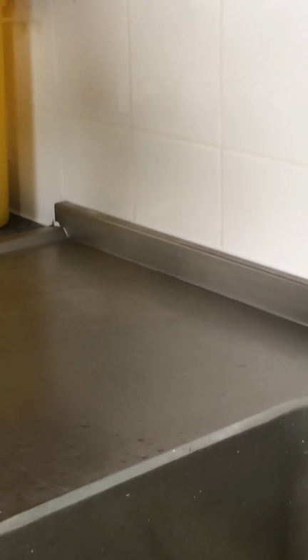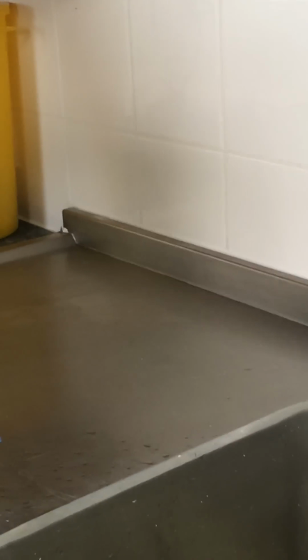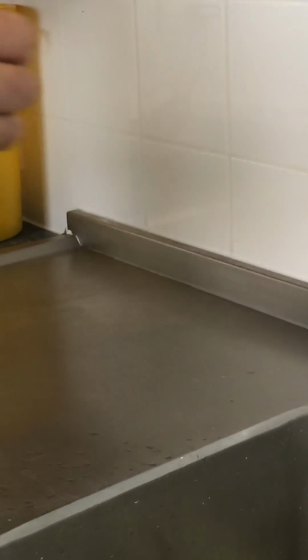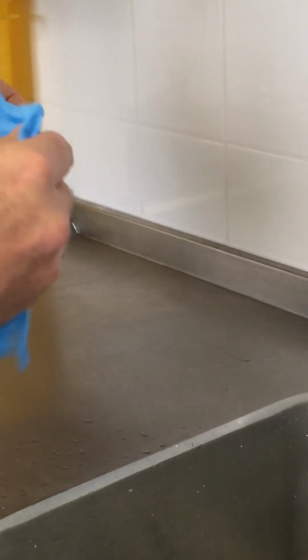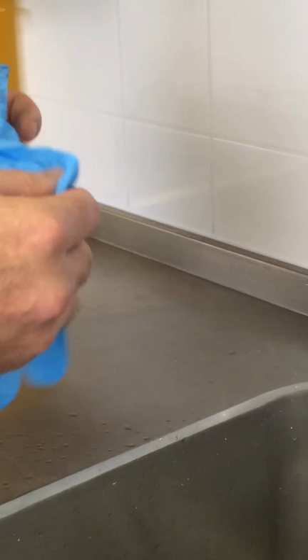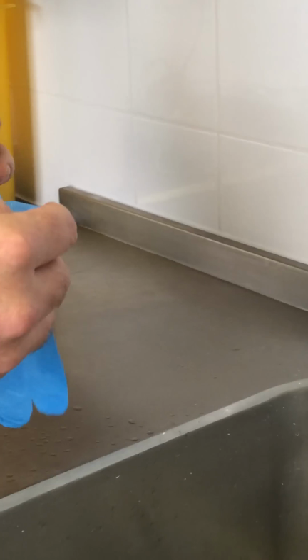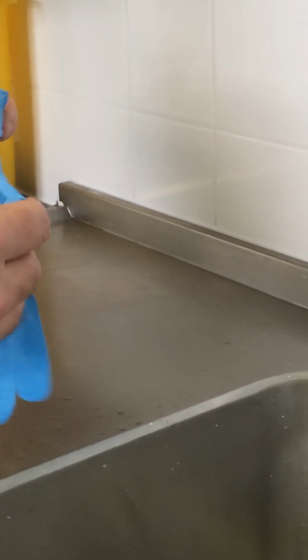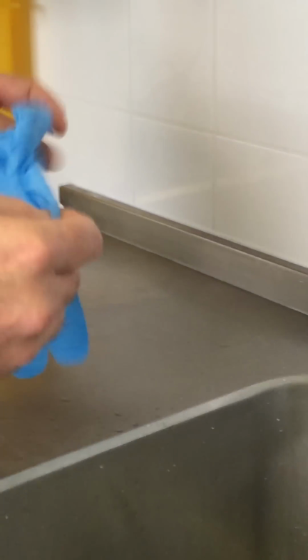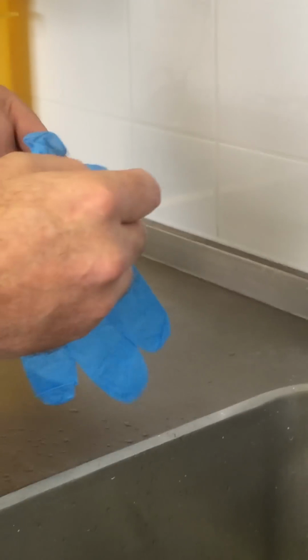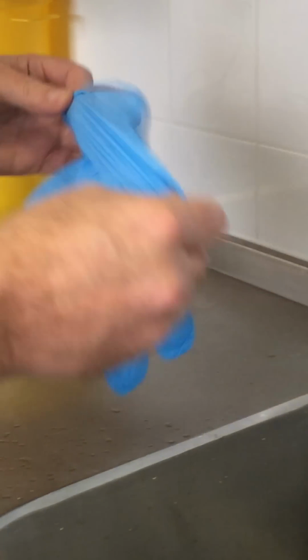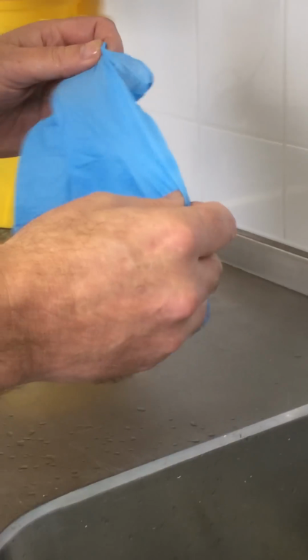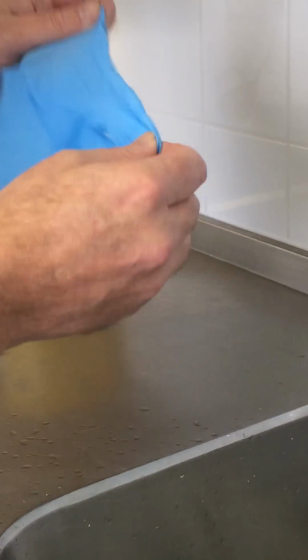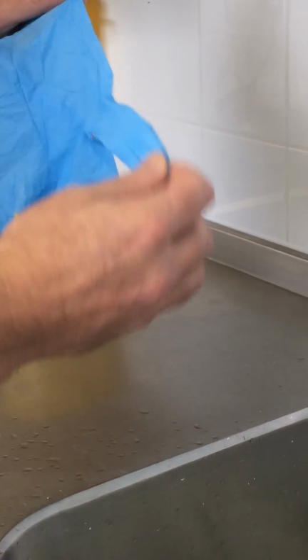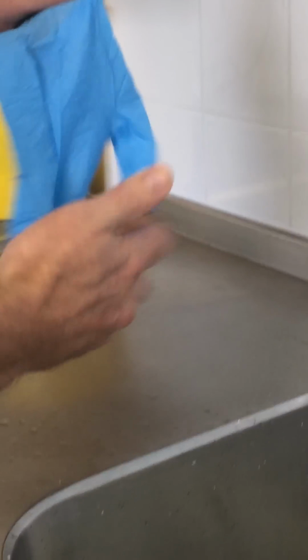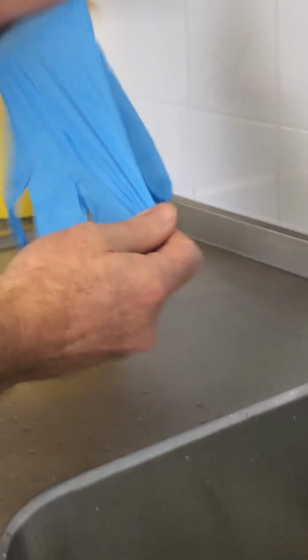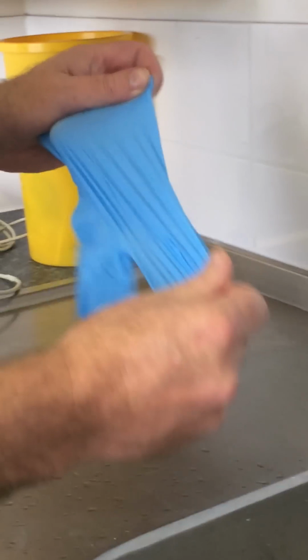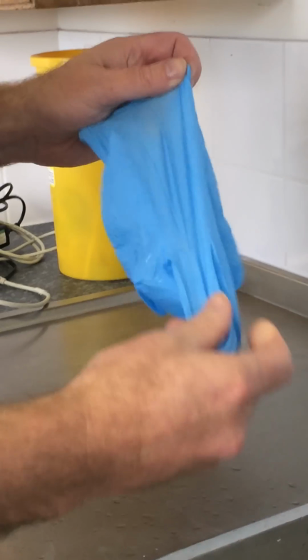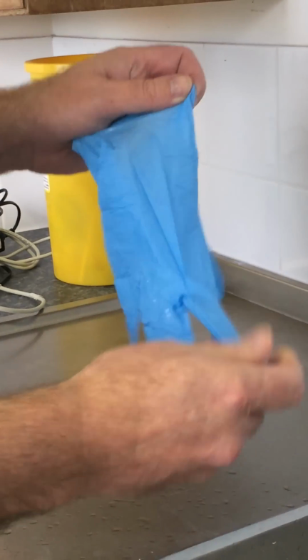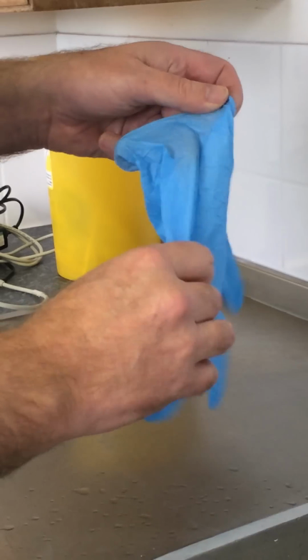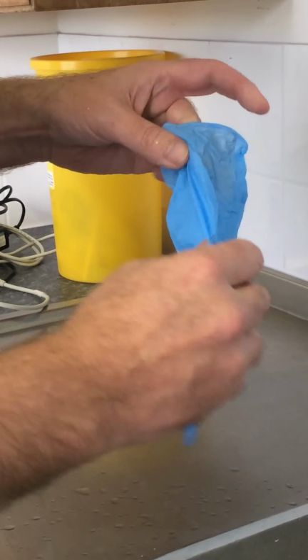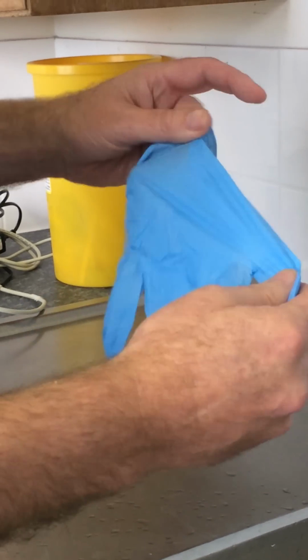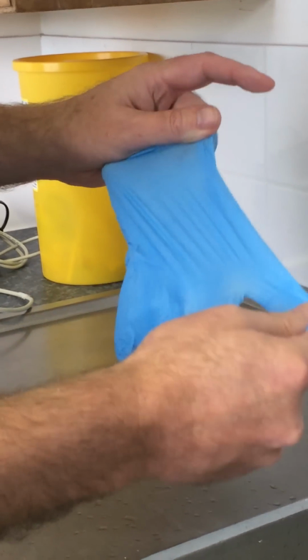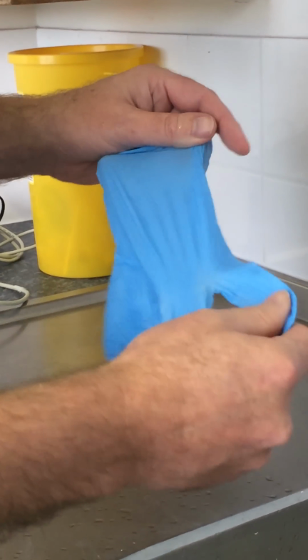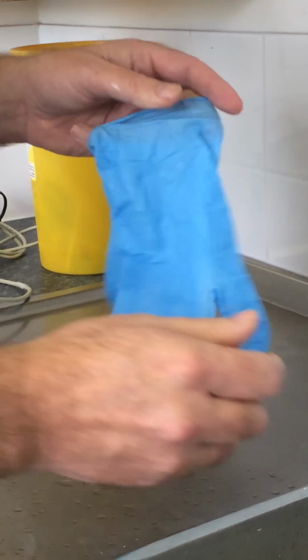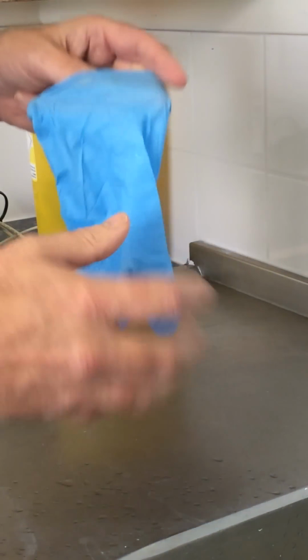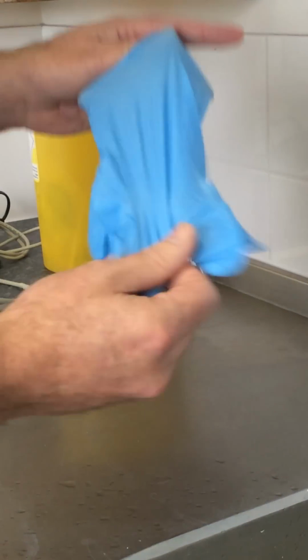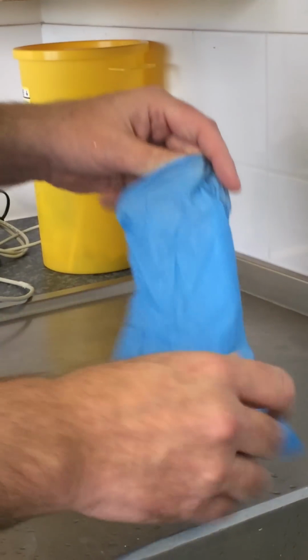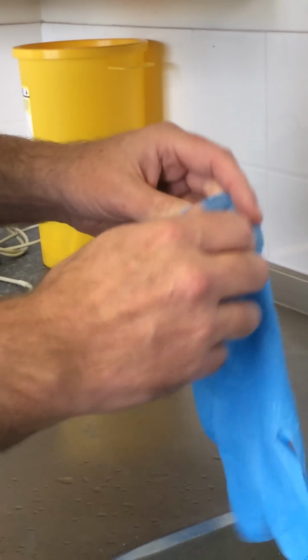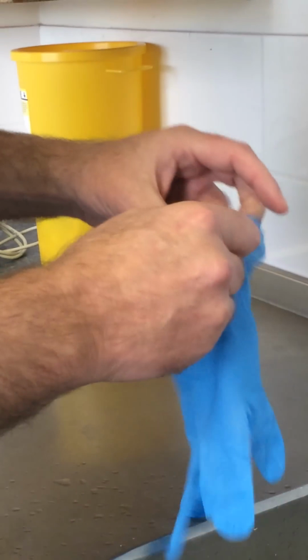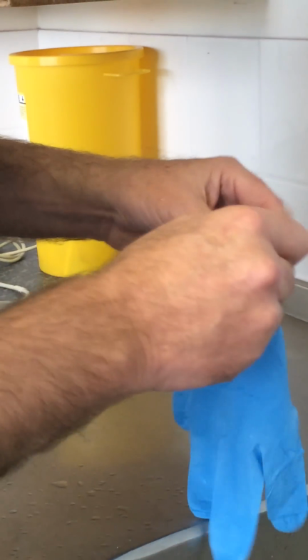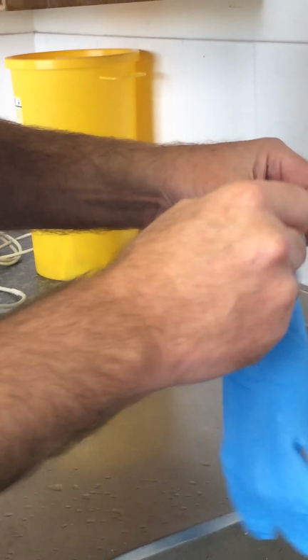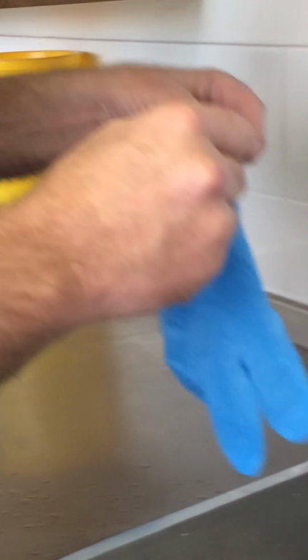Today we're going to talk about postural hypotension, otherwise known as orthostatic hypotension. For this demonstration we need a standard hospital glove, a rubbery one like this, and we also need a tap and a sink.